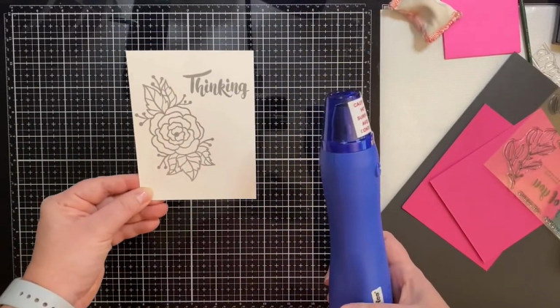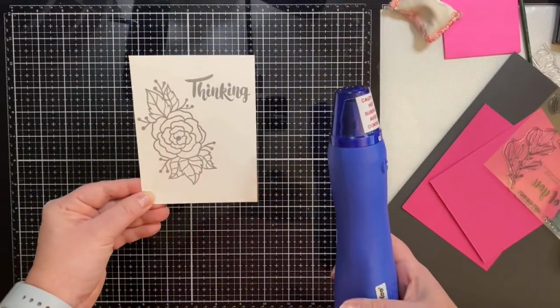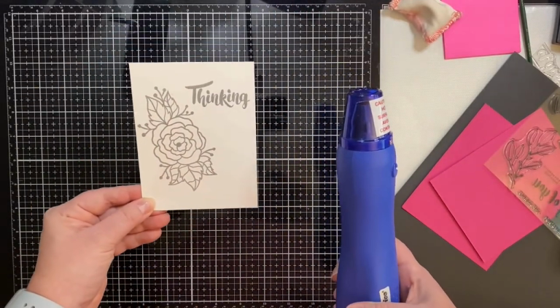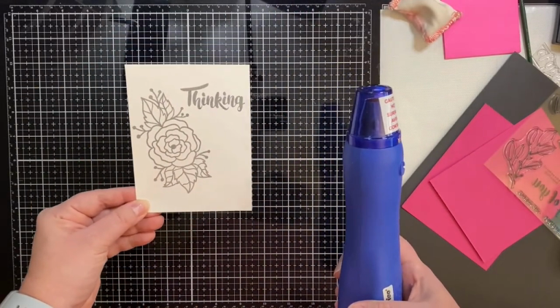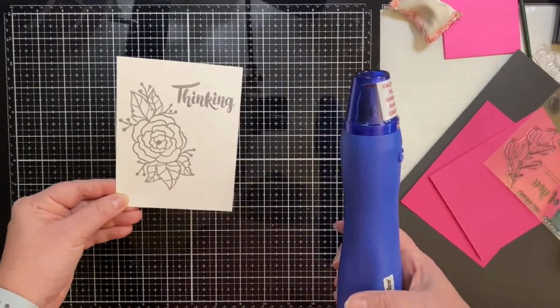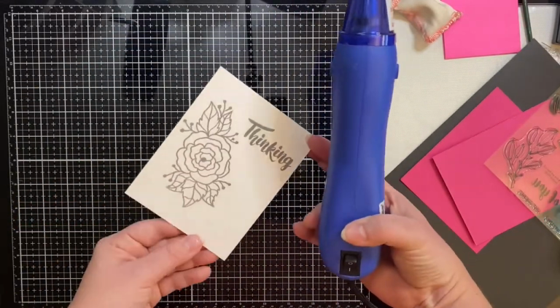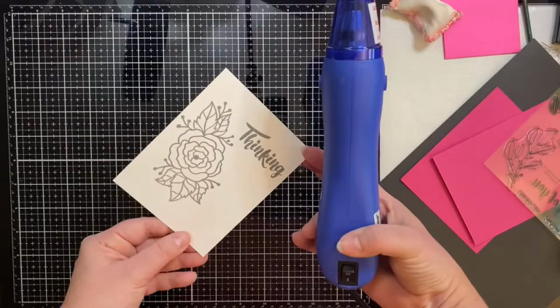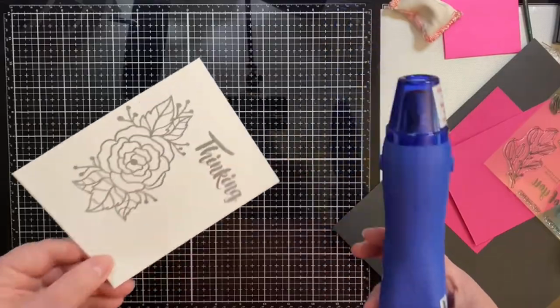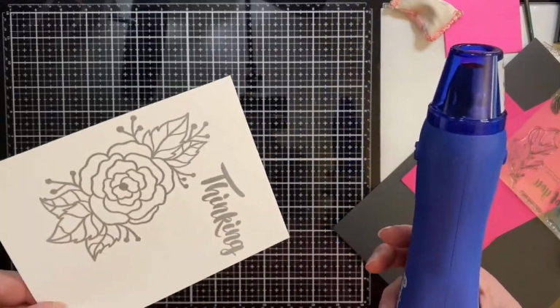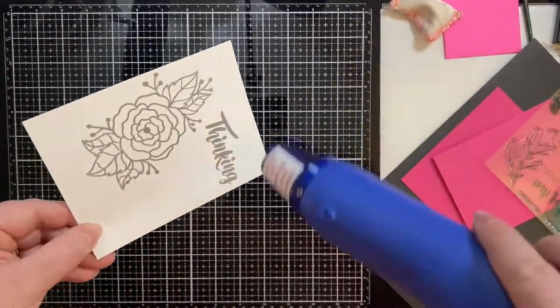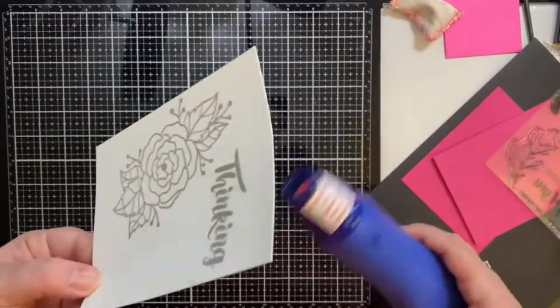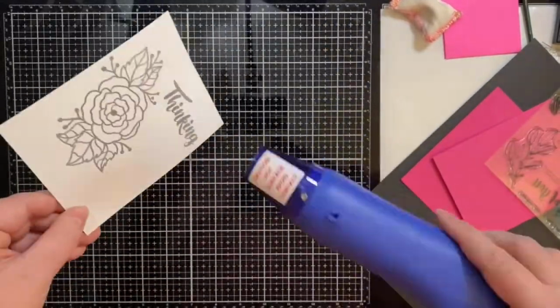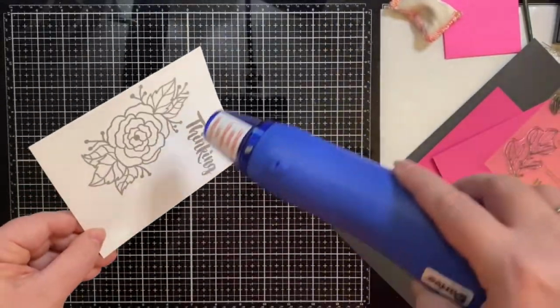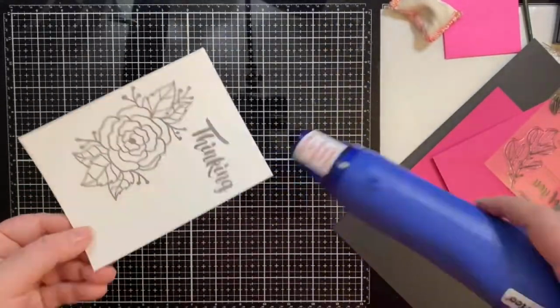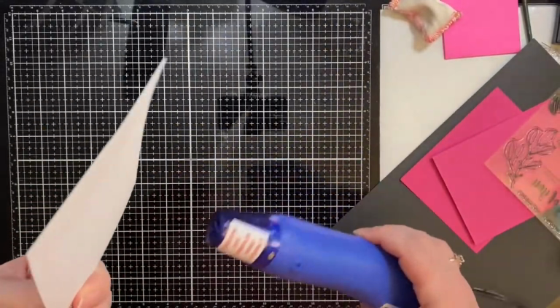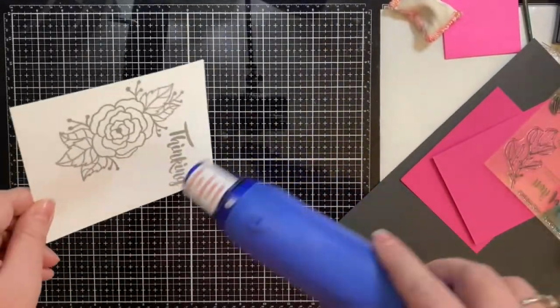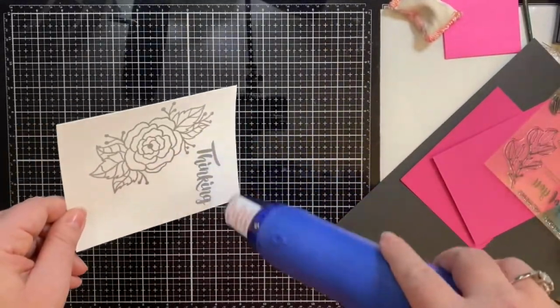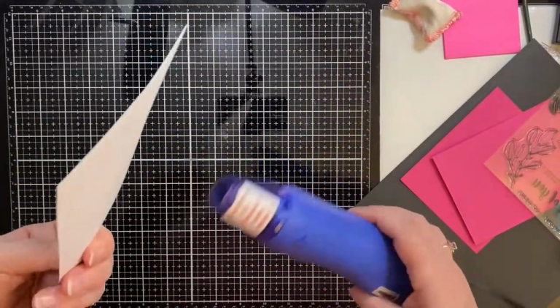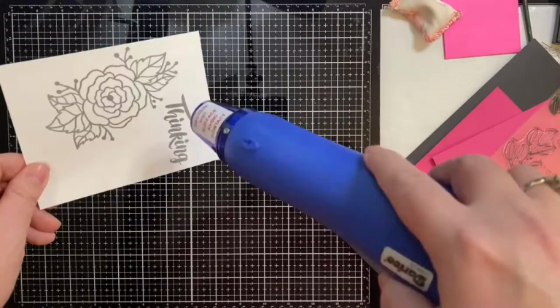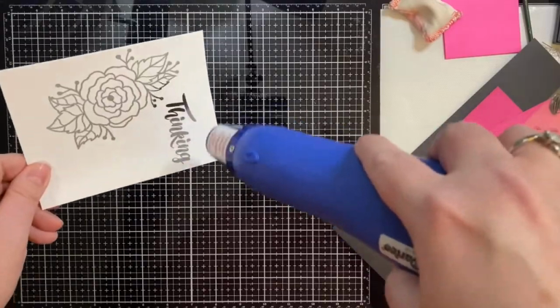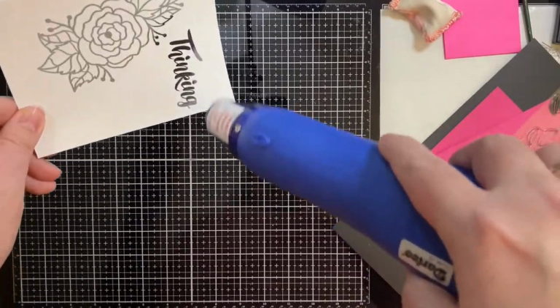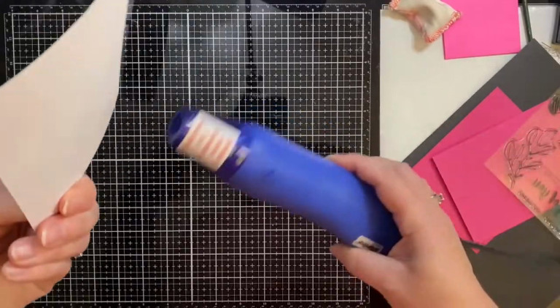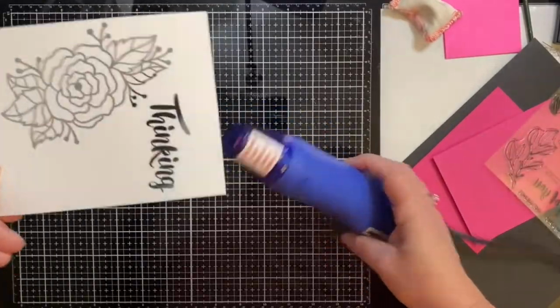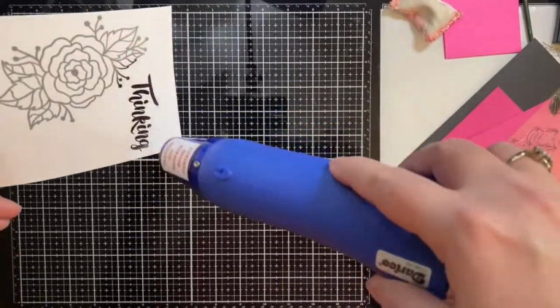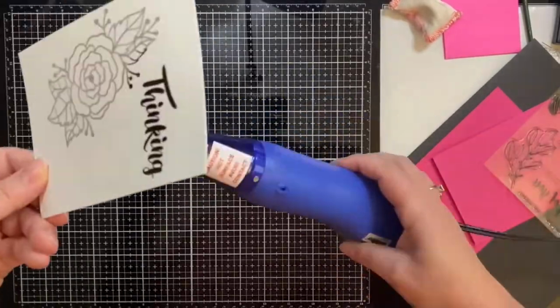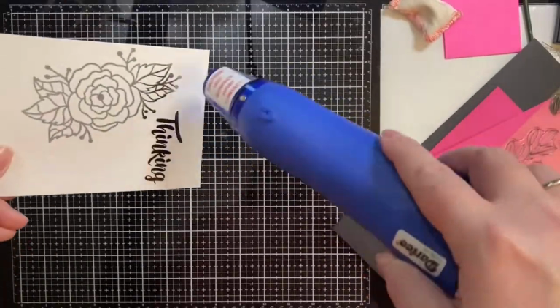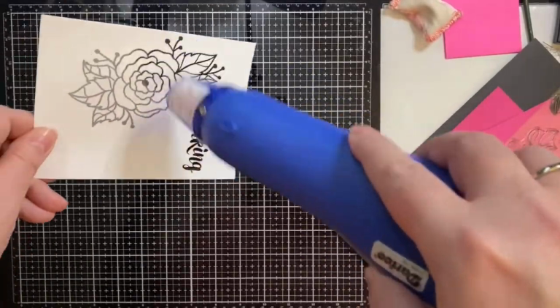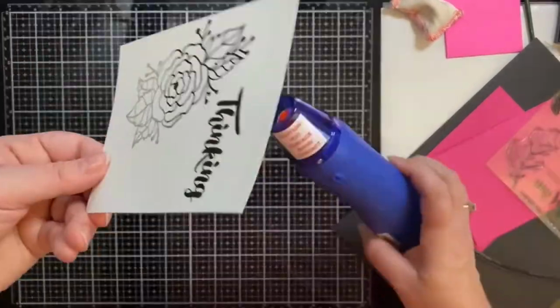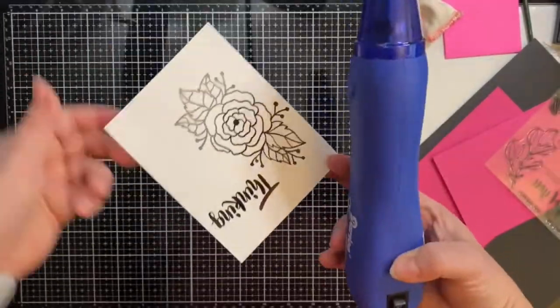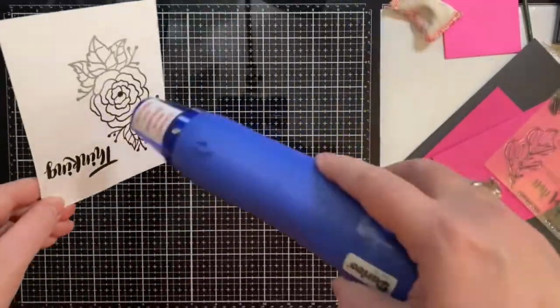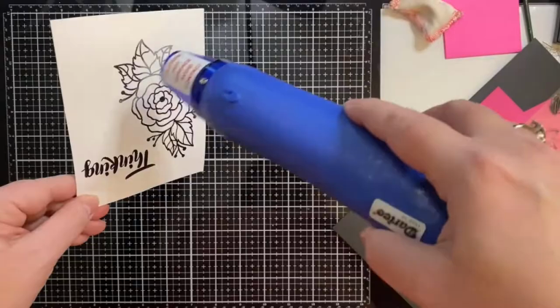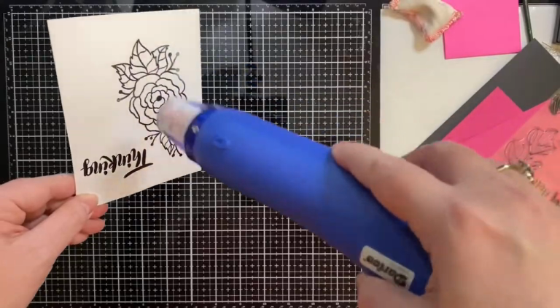I've turned on my heat gun and I'm letting it heat up for about 30 seconds. I've sped this video up so it's gone a lot faster than the process would normally go, but I'm rotating between the back and the front piece of the panel so that it won't warp.